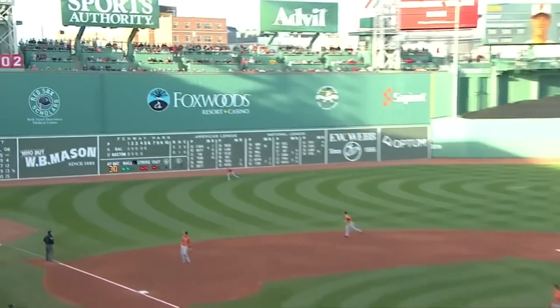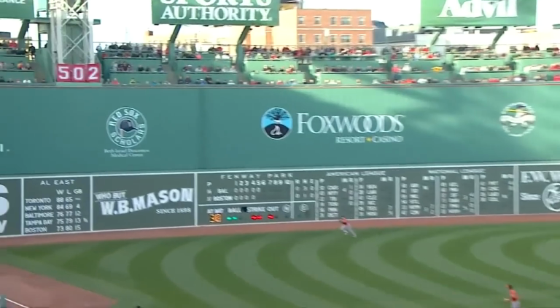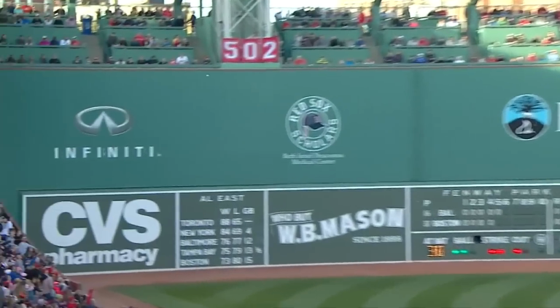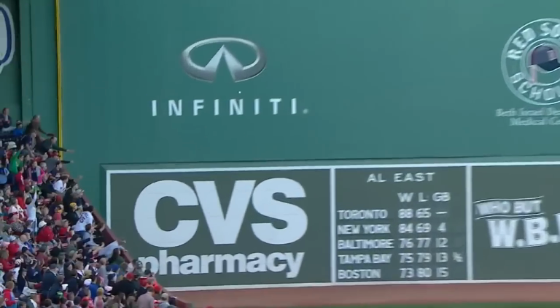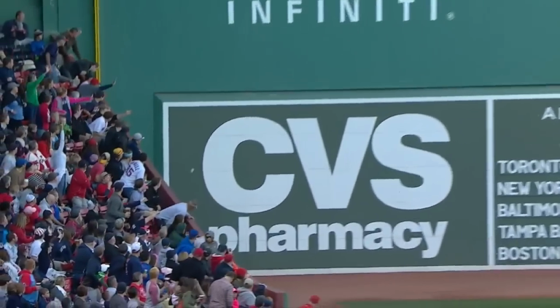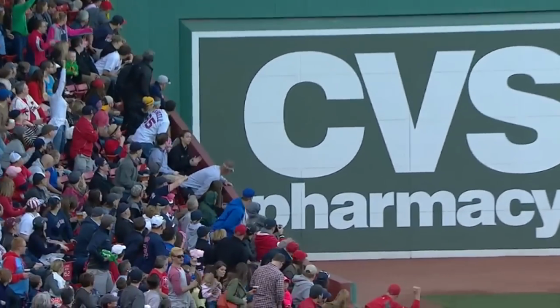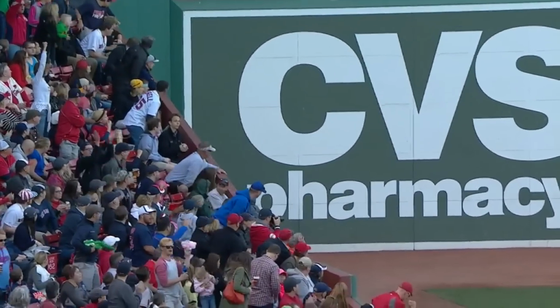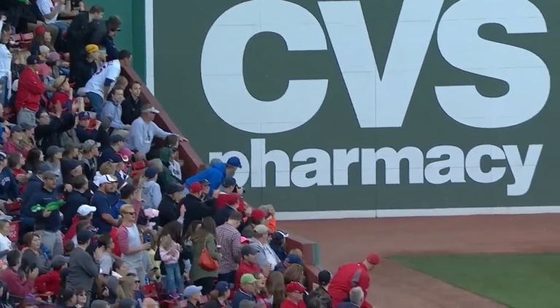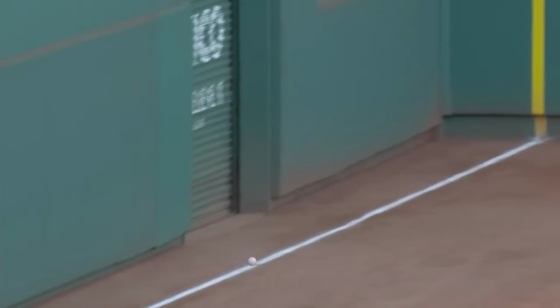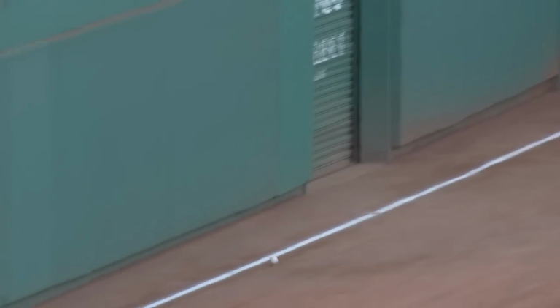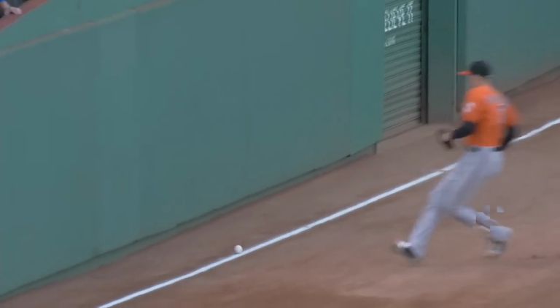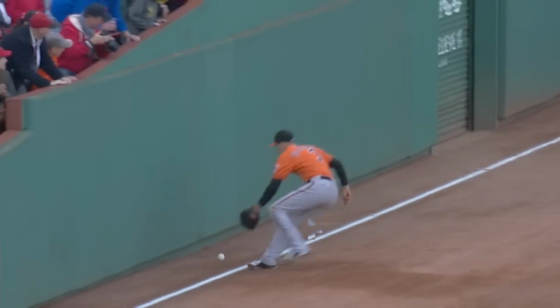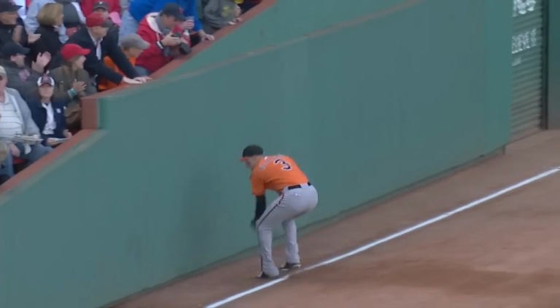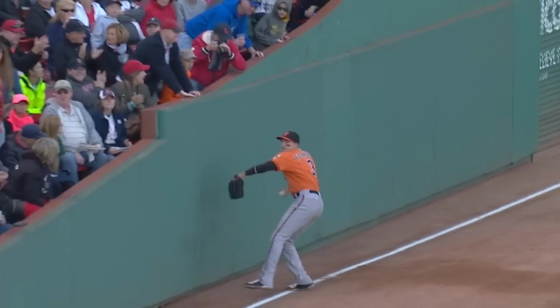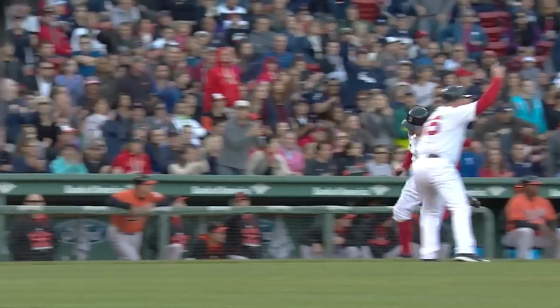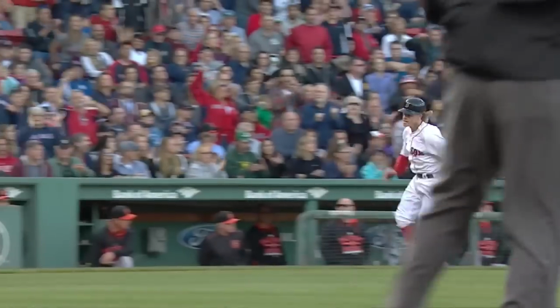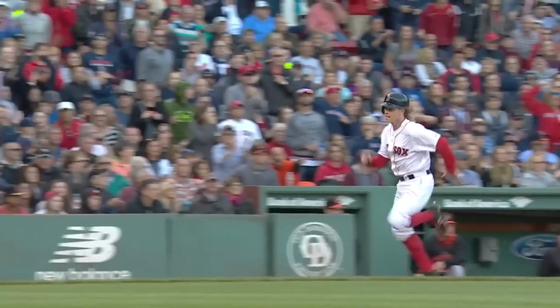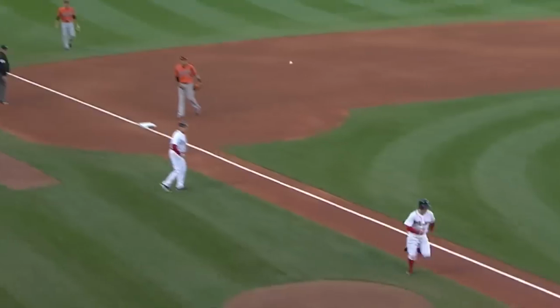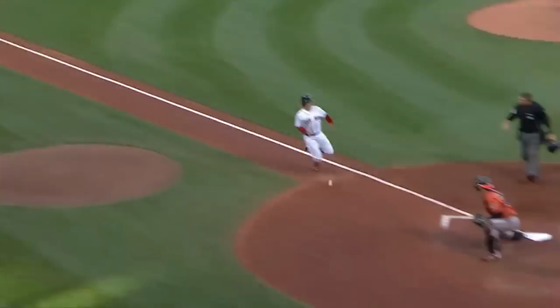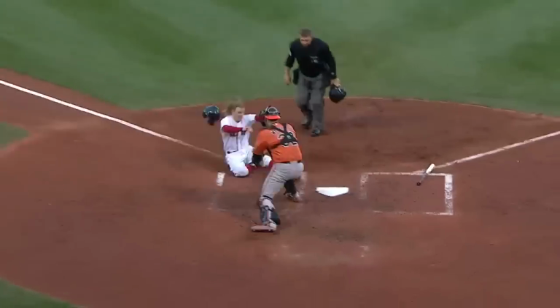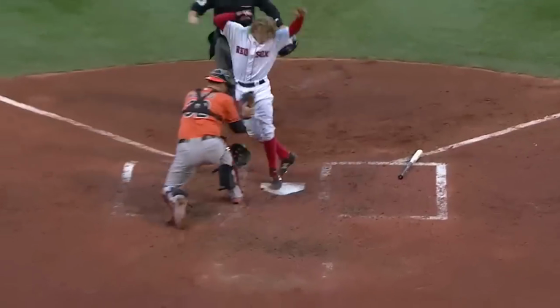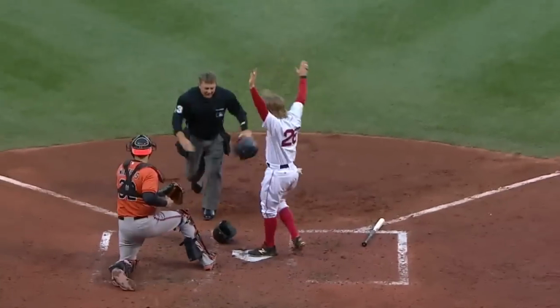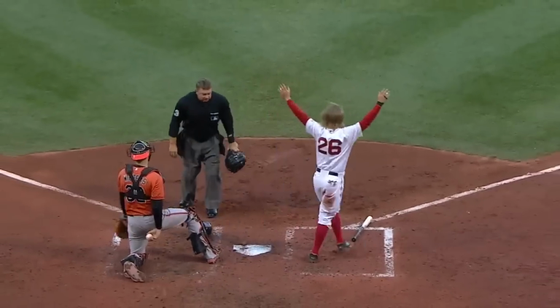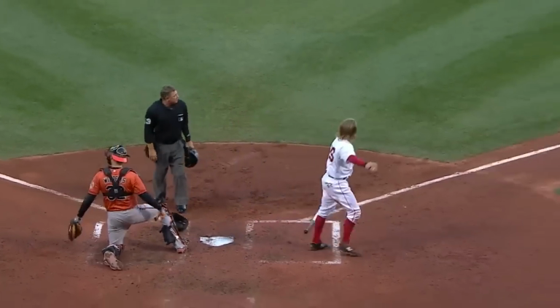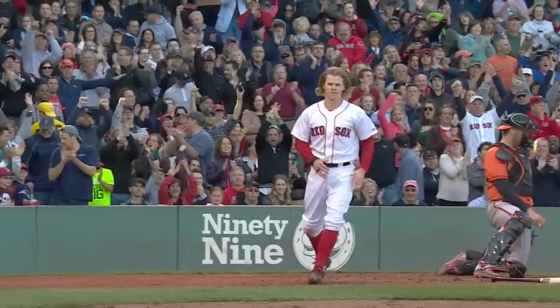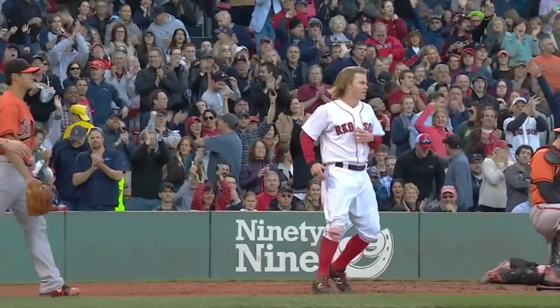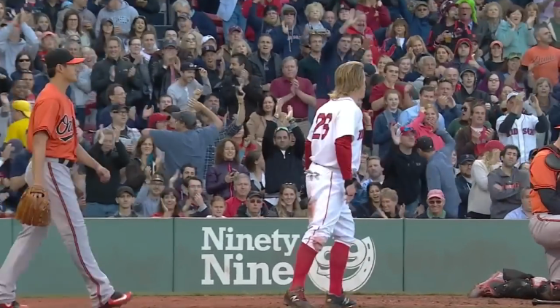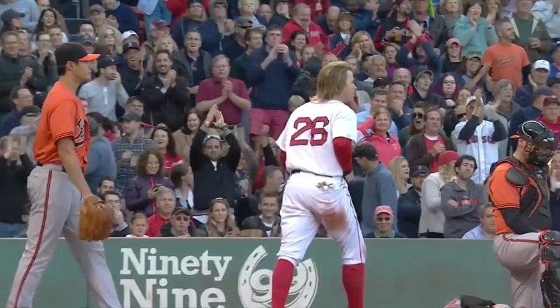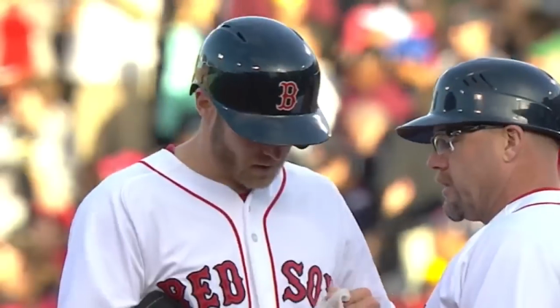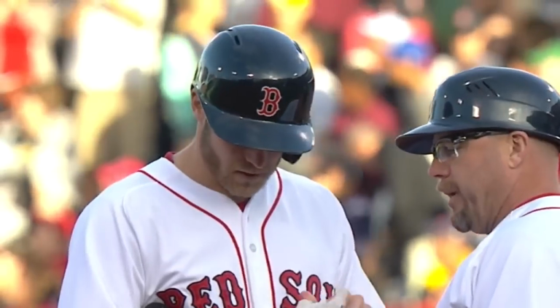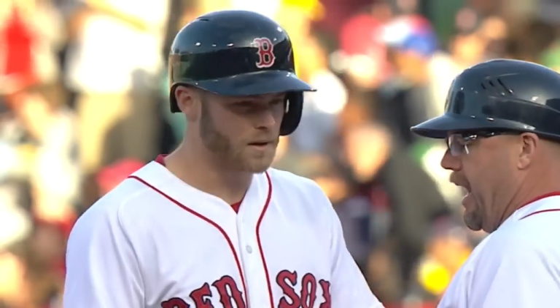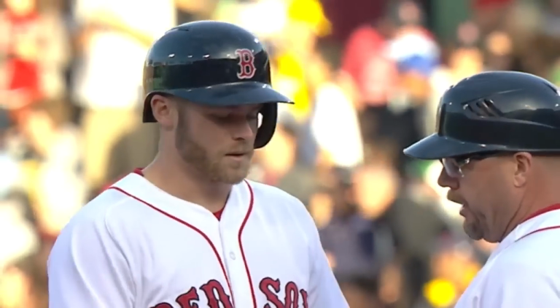Flying down the left field line towards the corner, and that's going to be a fair ball. Brock Holt going to be waved around third. Here comes the throw to the plate, and Holt will be safe. He got in. Red Sox take a 1-0 lead. Good slide there by Holt.